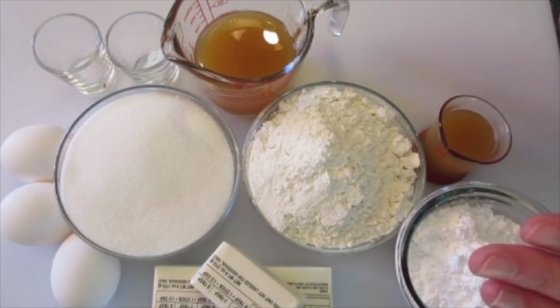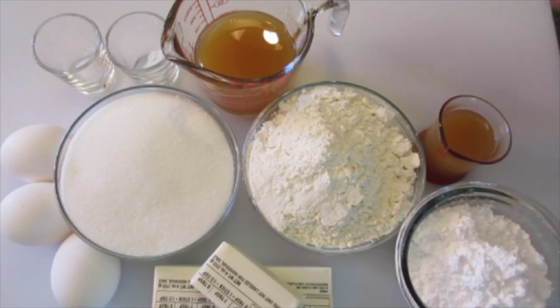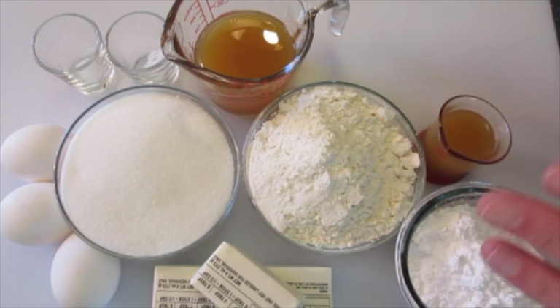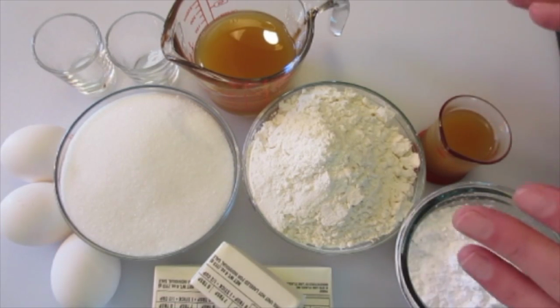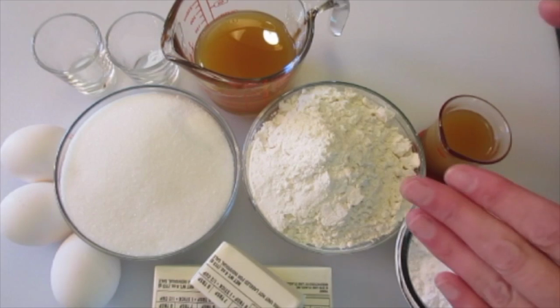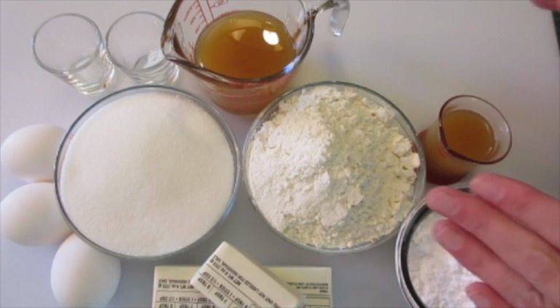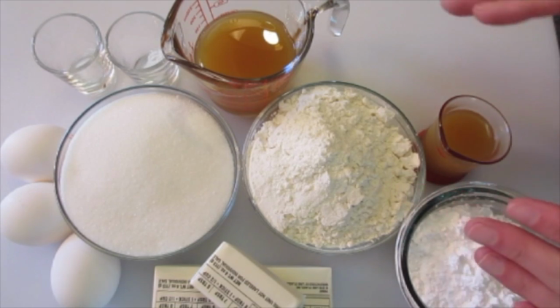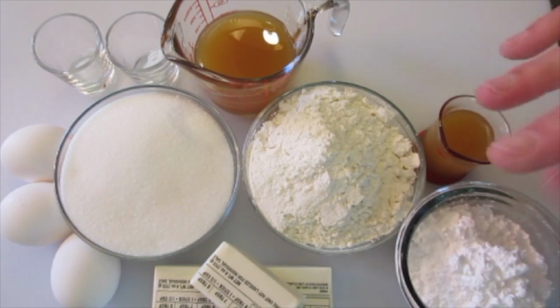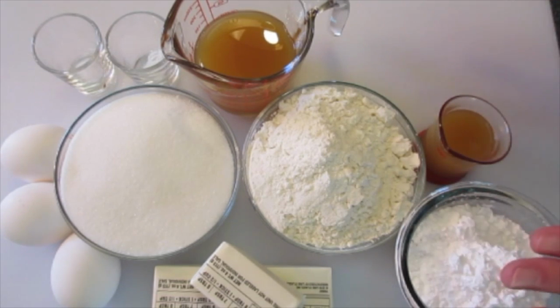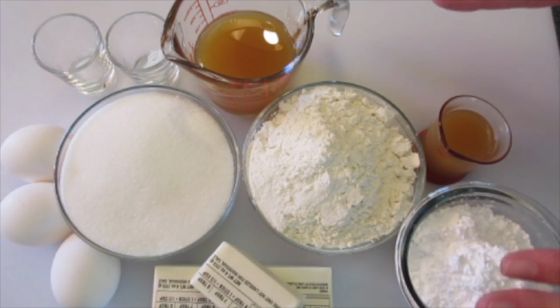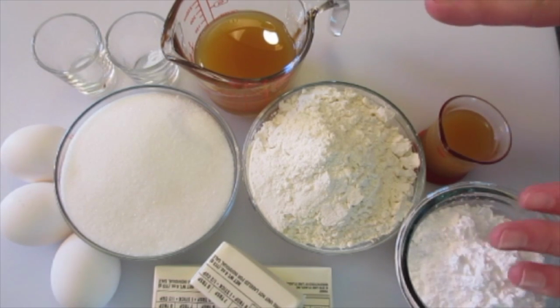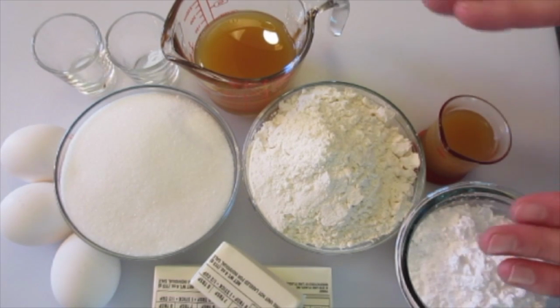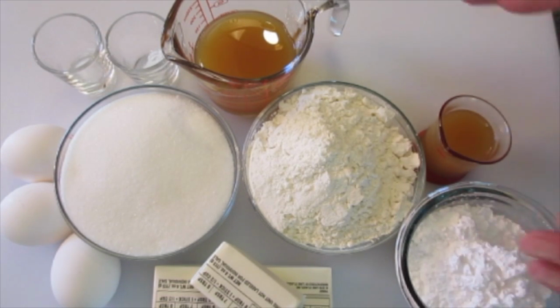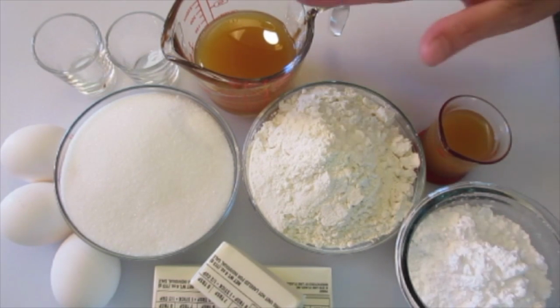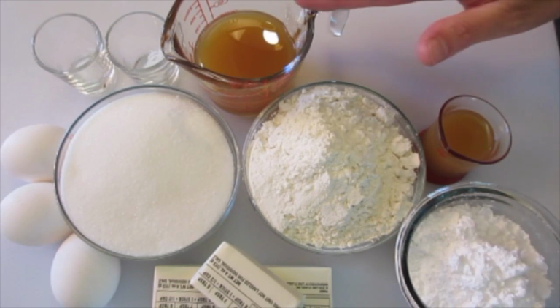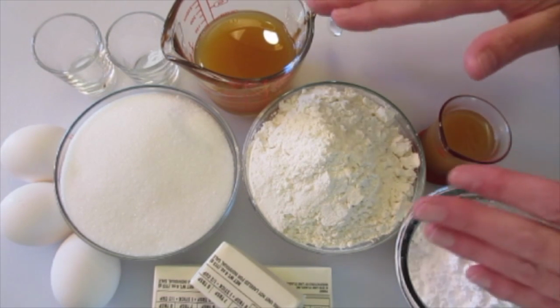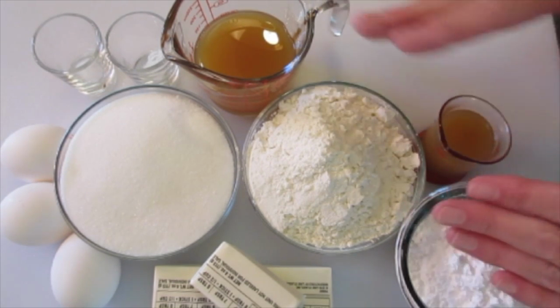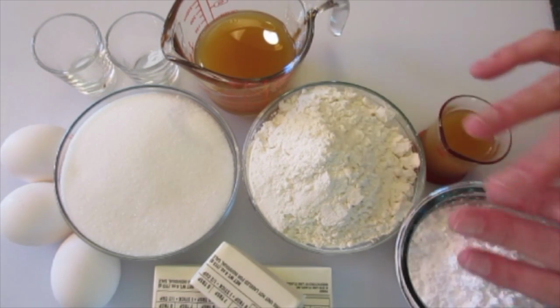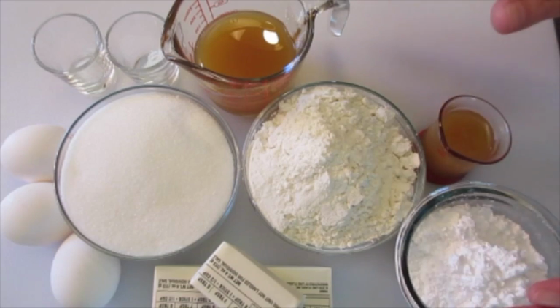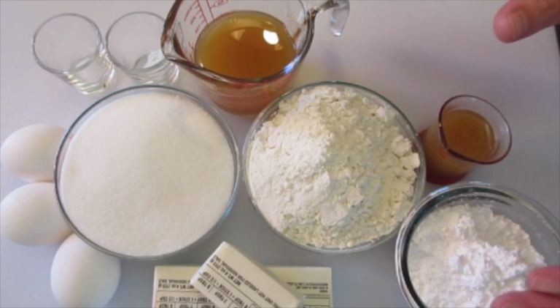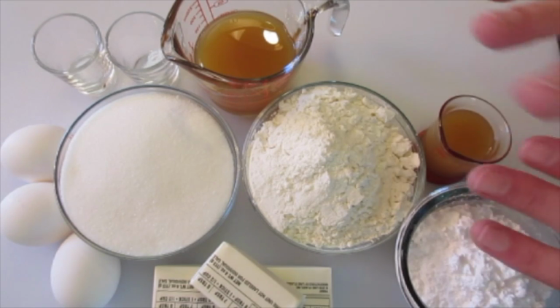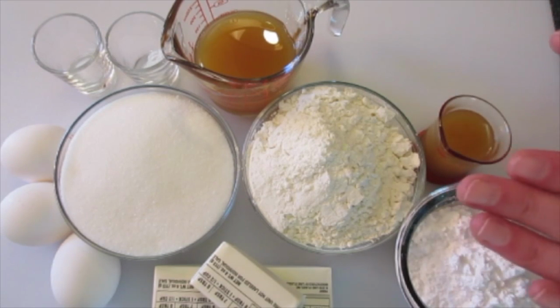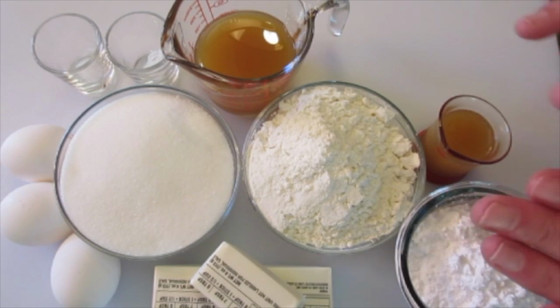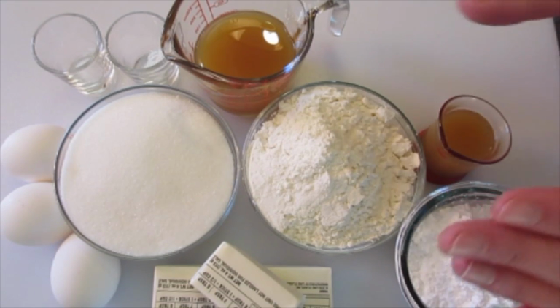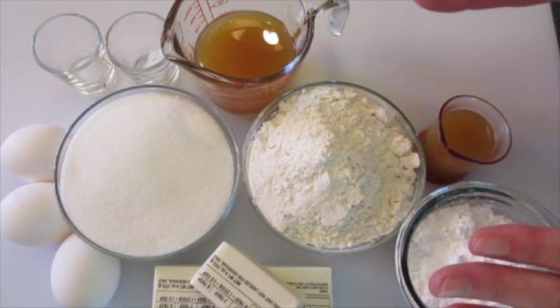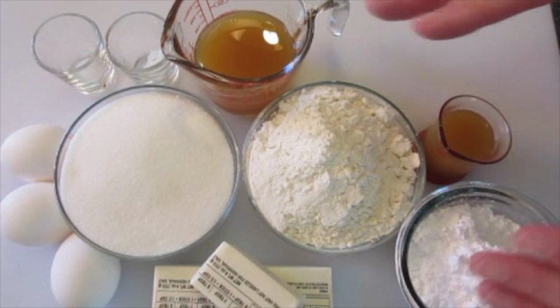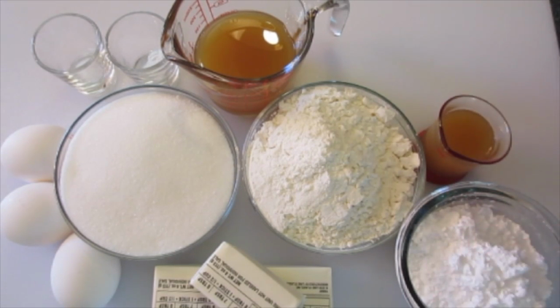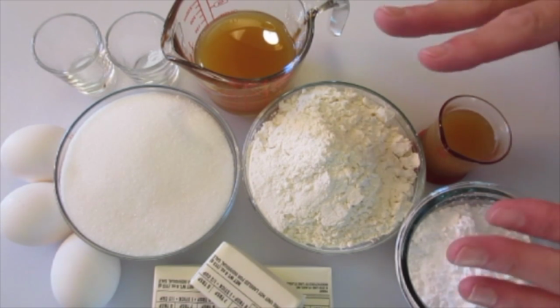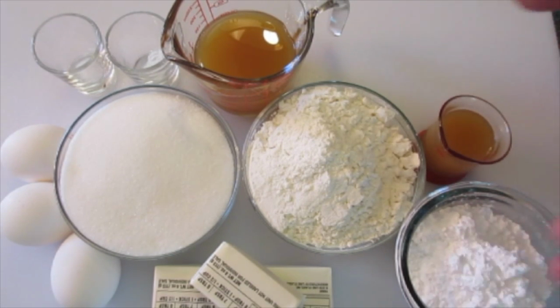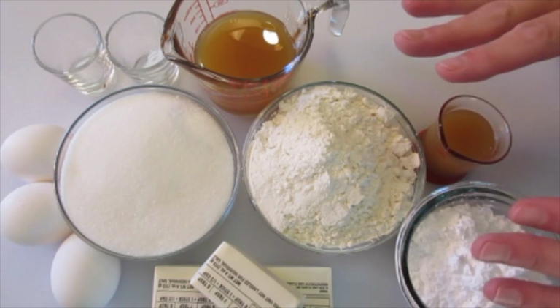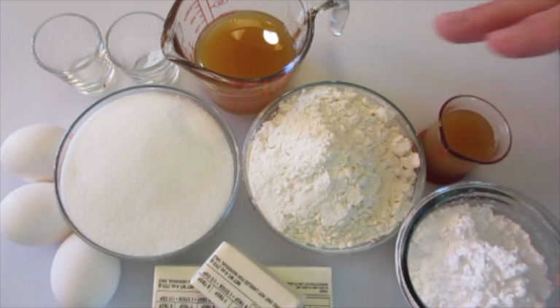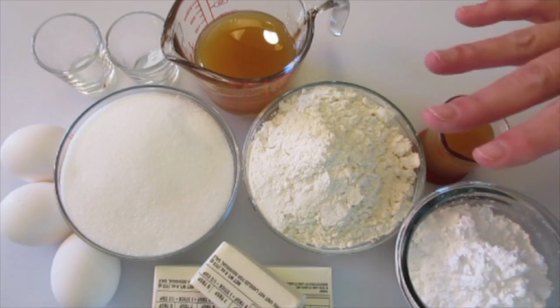Welcome. Deronda here with Foods 101. Today I'm going to show you how to make this Apple Cider Pound Cake. Absolutely fantastic for these chilly fall days coming up.